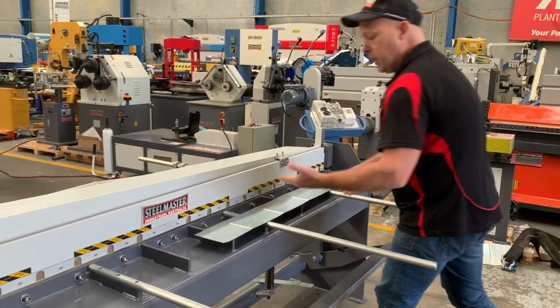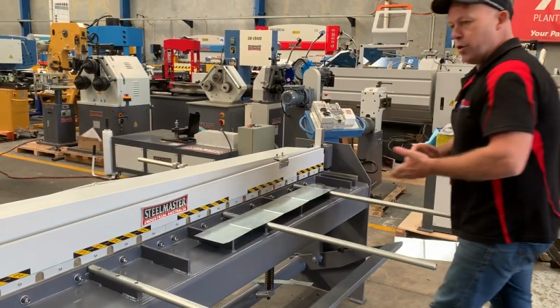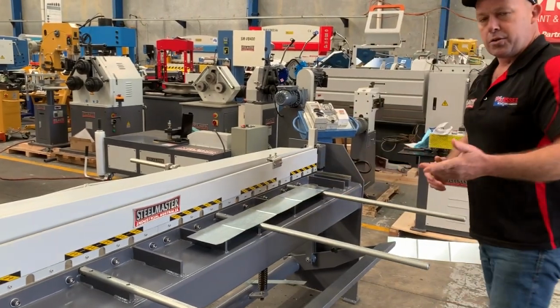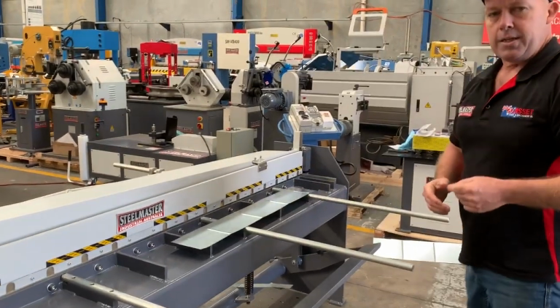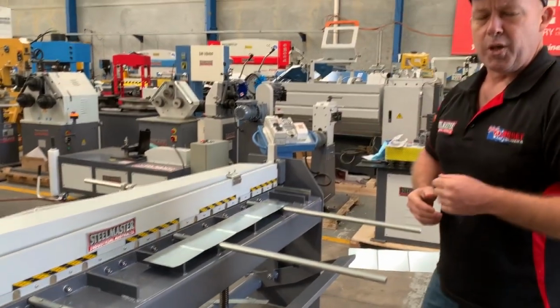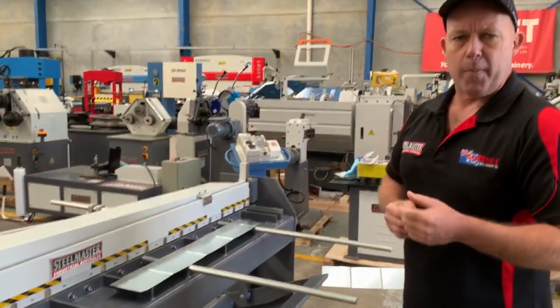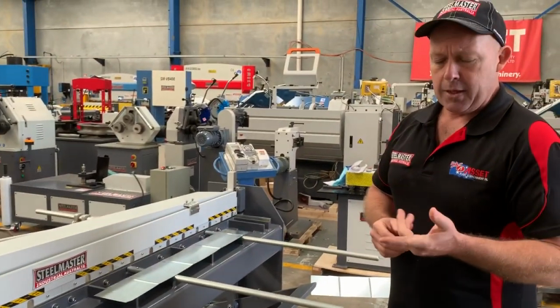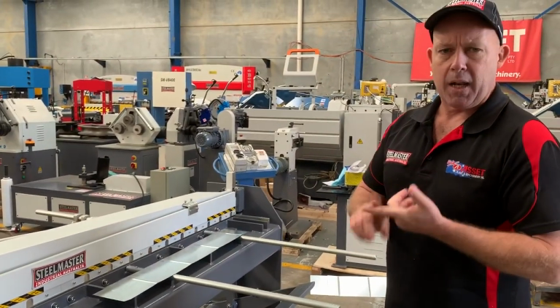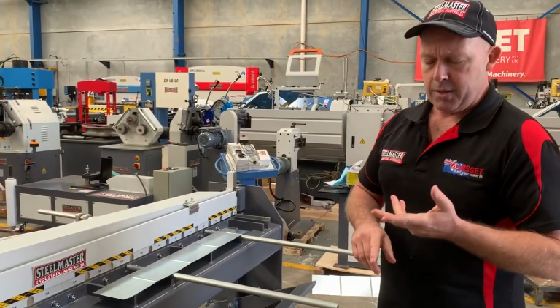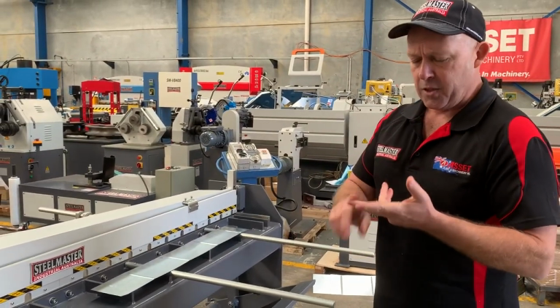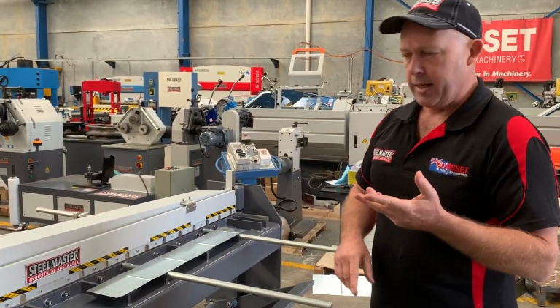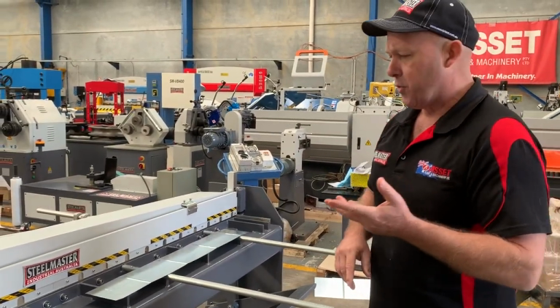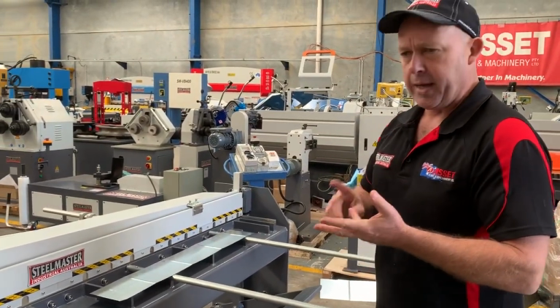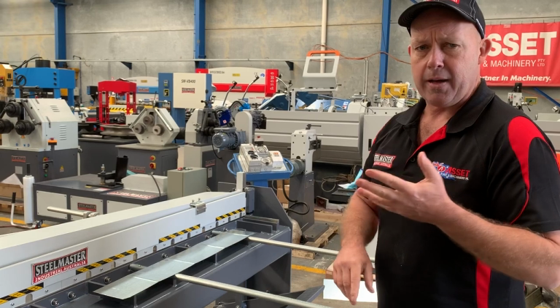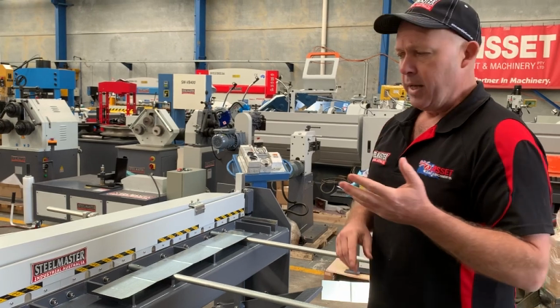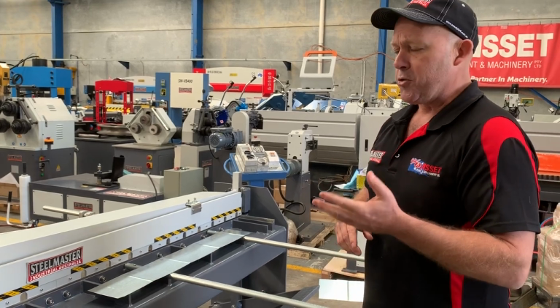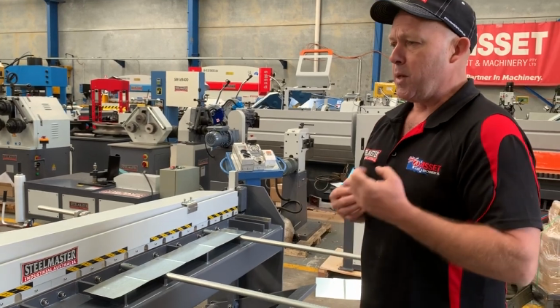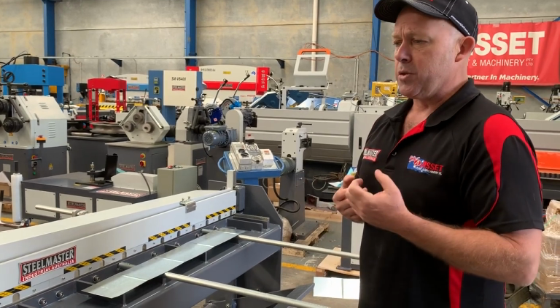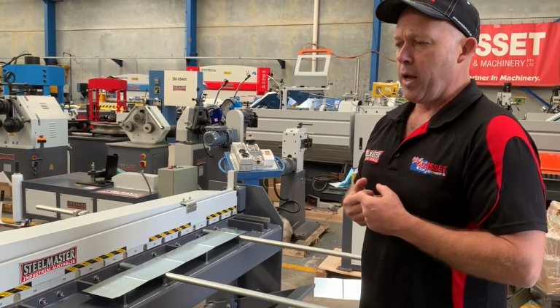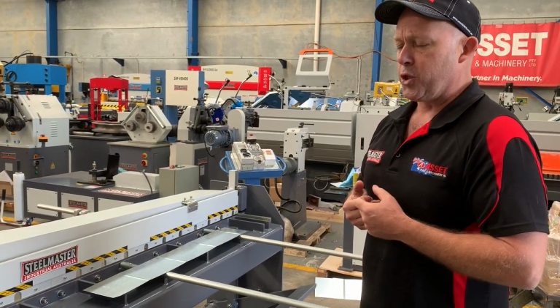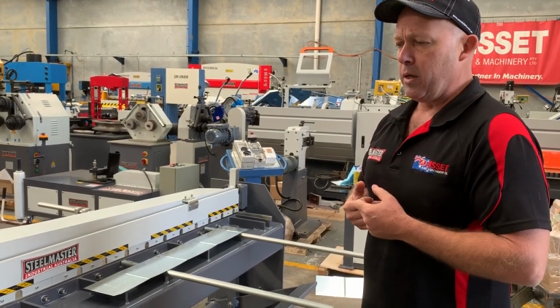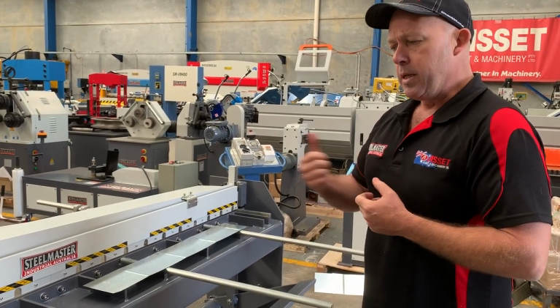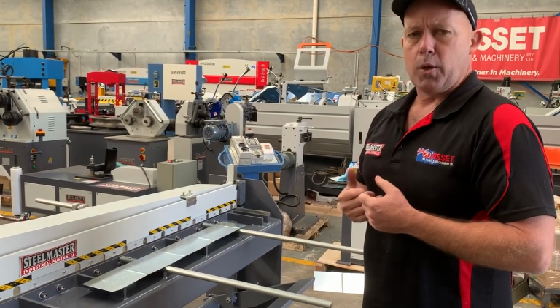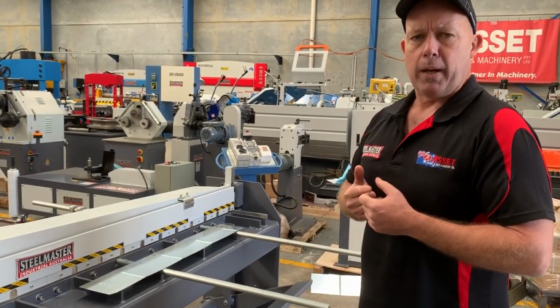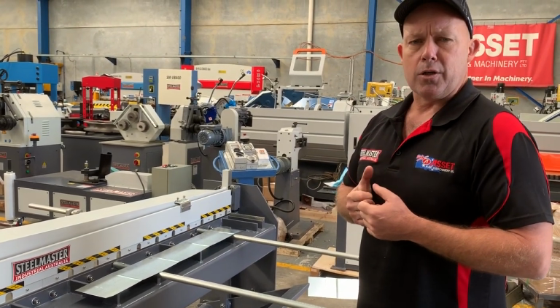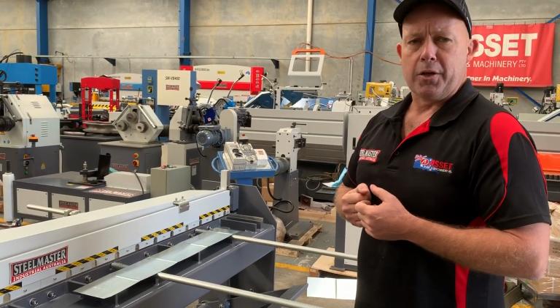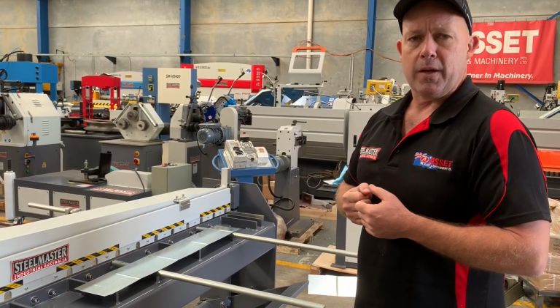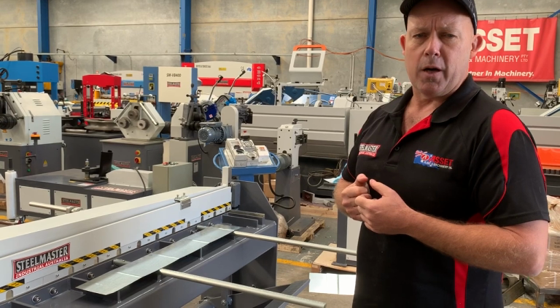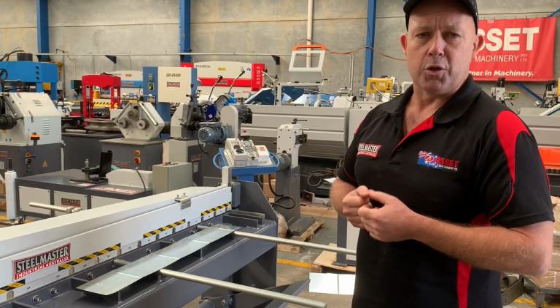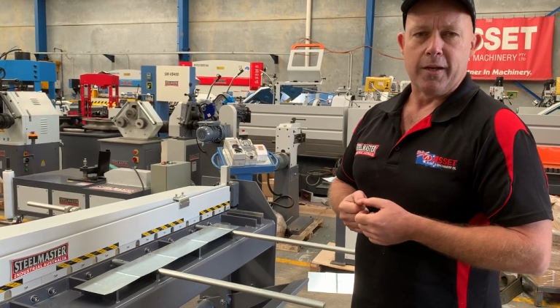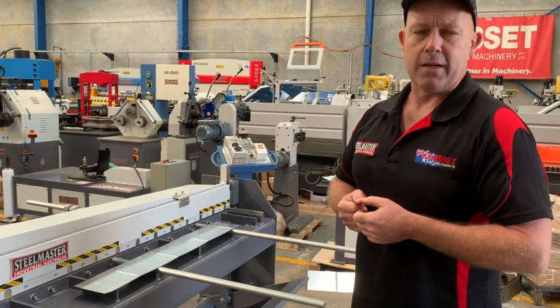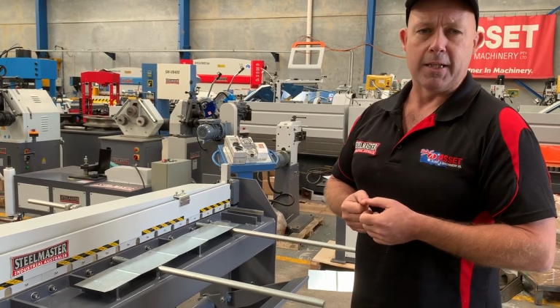Who uses these? Sheet metal fabricators, plumbers, HVAC industry, the caravan industry — anyone that uses light gauge sheet metal. Jump into assetplant.com.au and find our range of machinery. Thanks and have a great day.